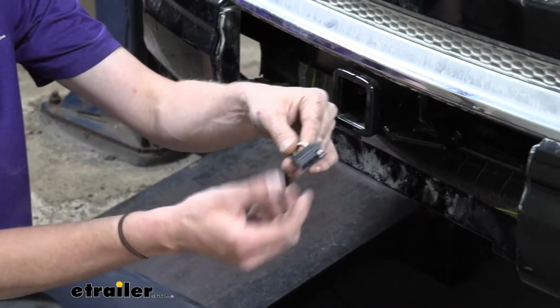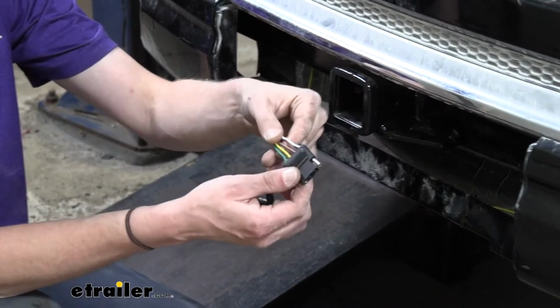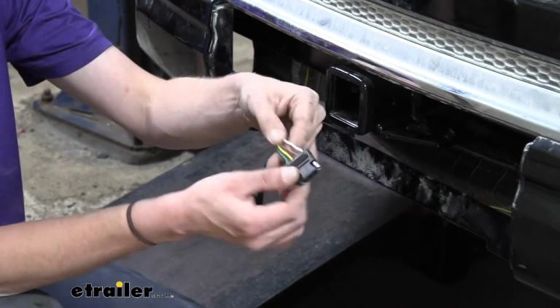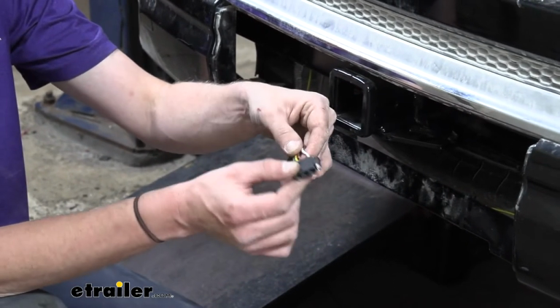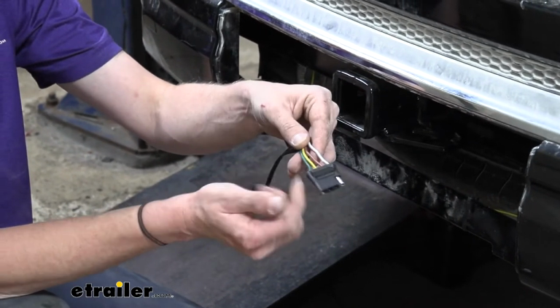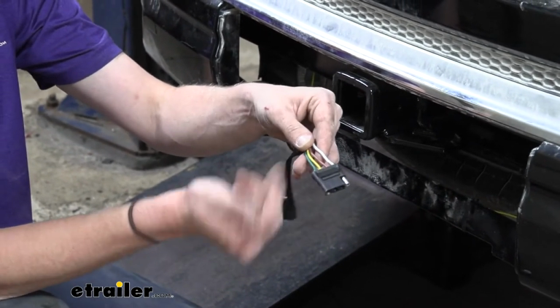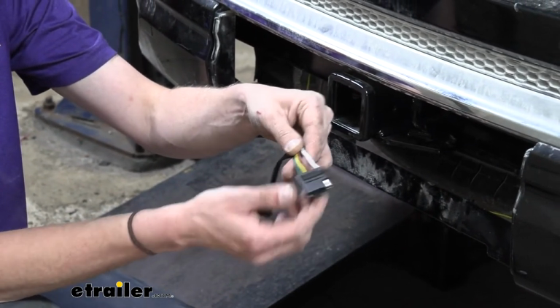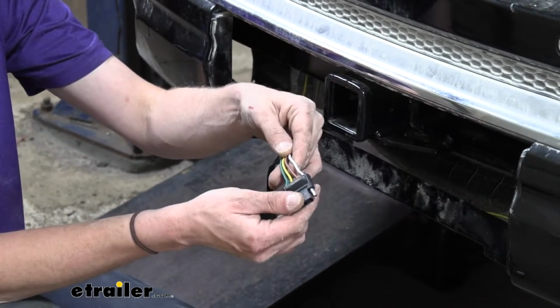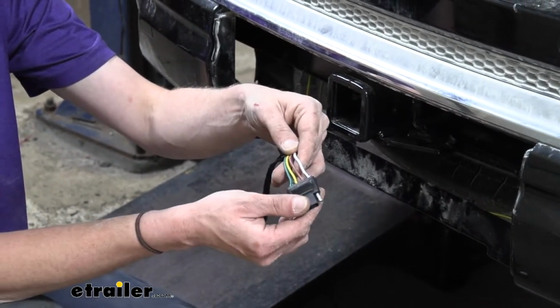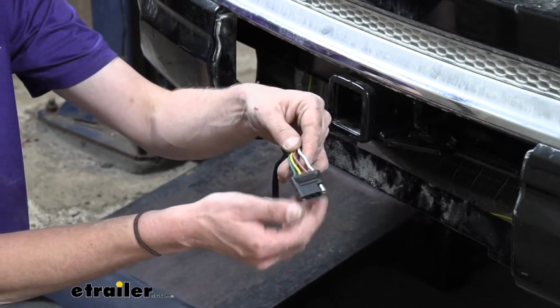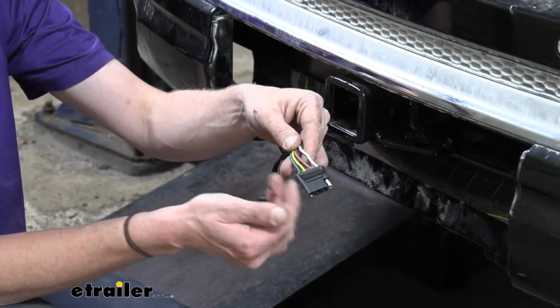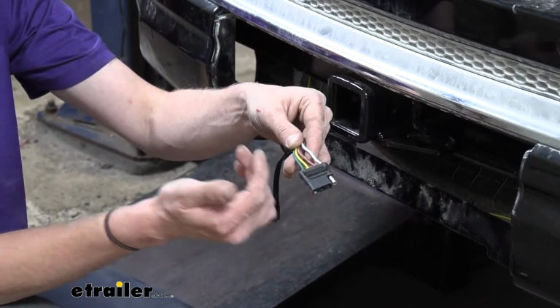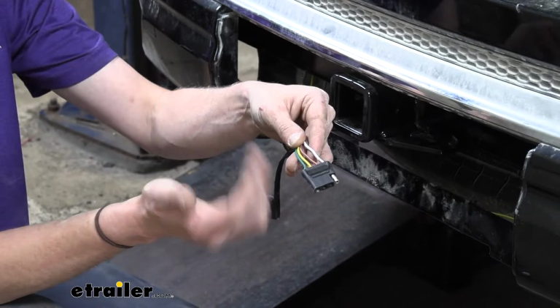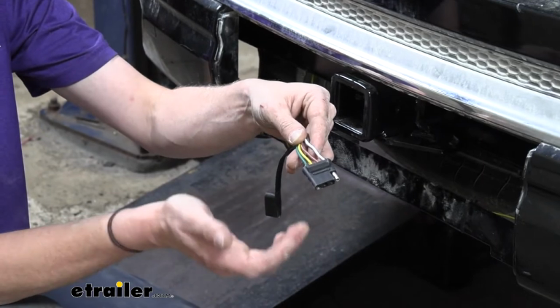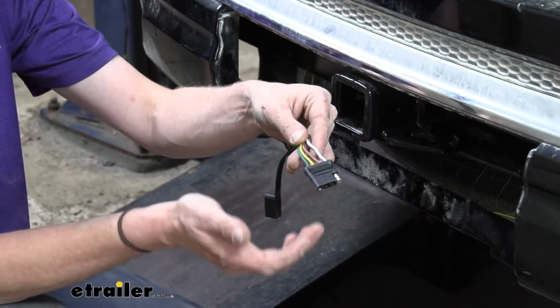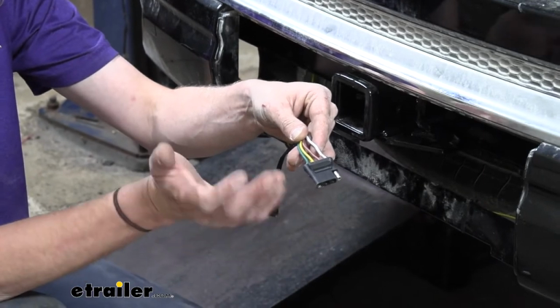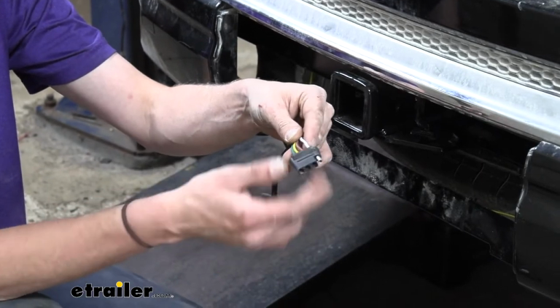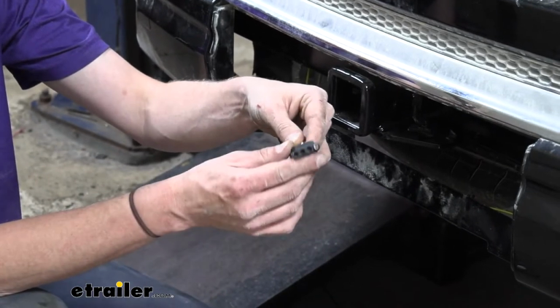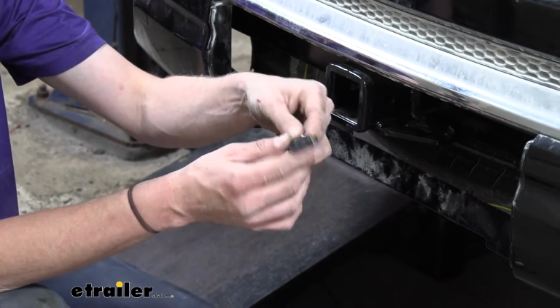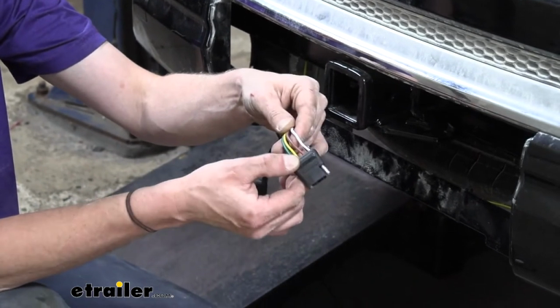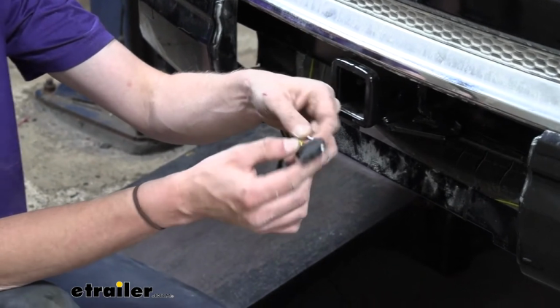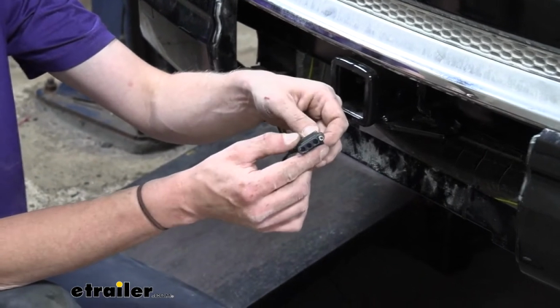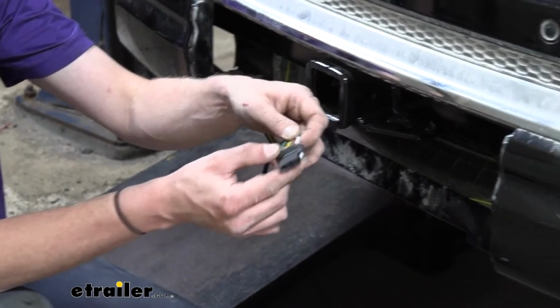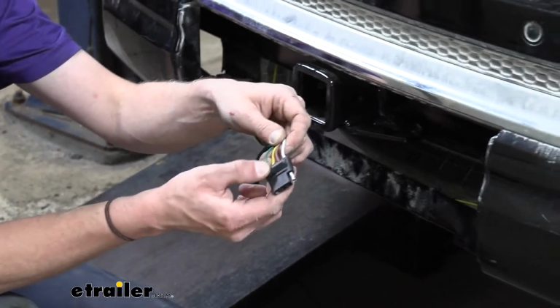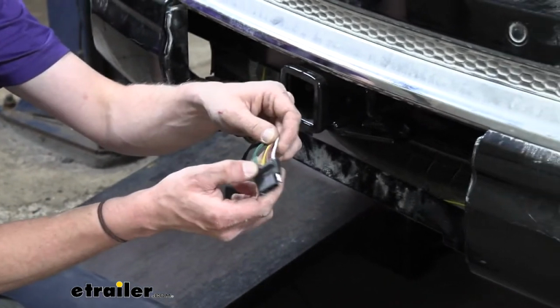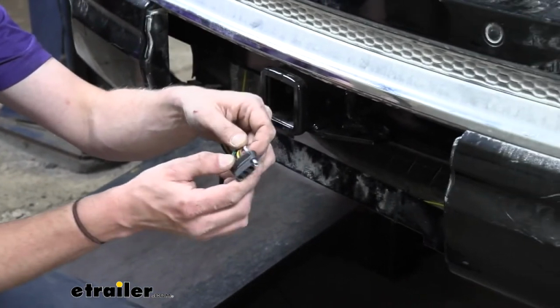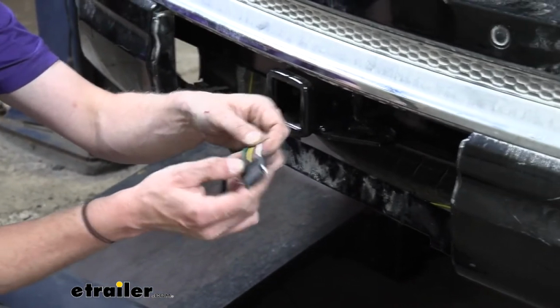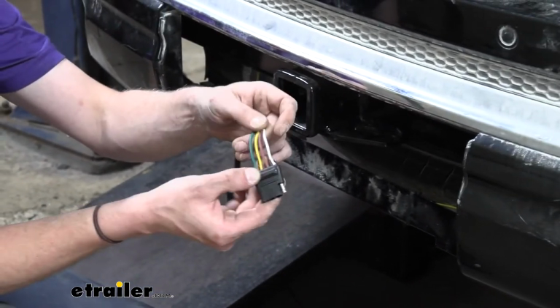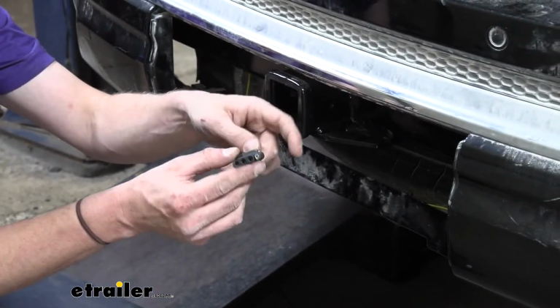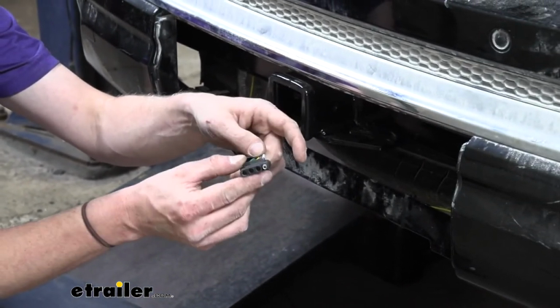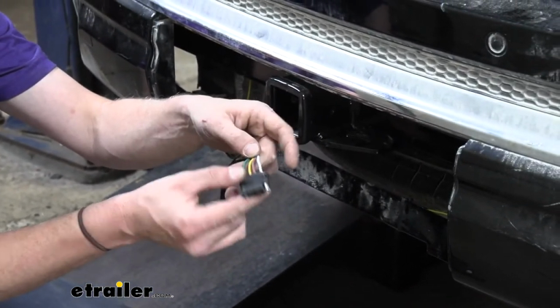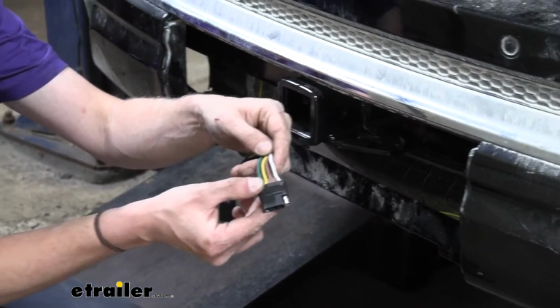The circuits we get on our four-pole are going to be our left turn signal, right turn signal, tail lamps, and brakes, which will keep us DOT compliant in all states.